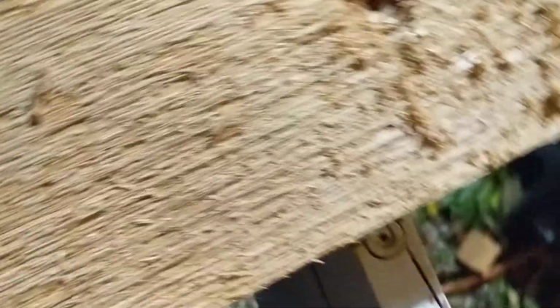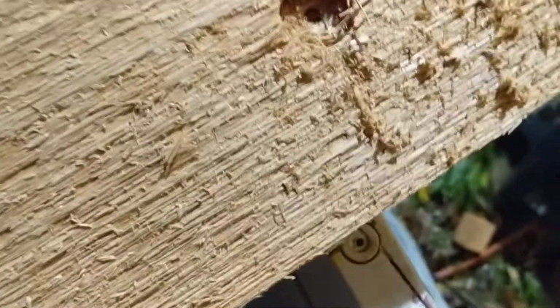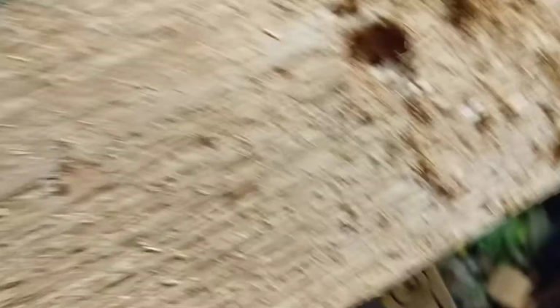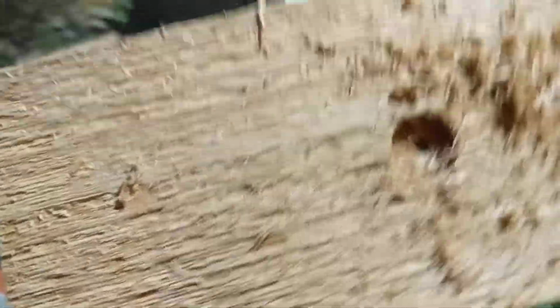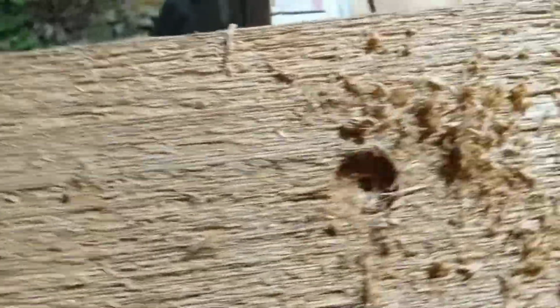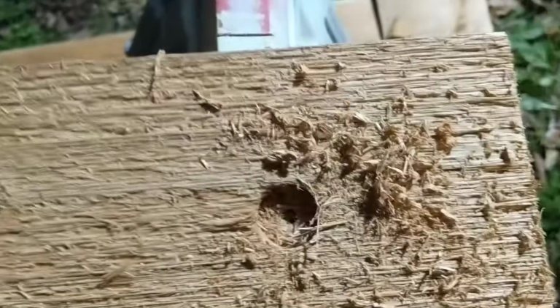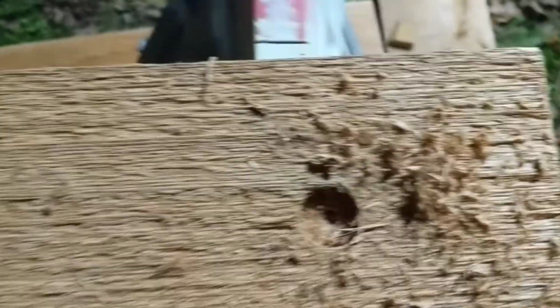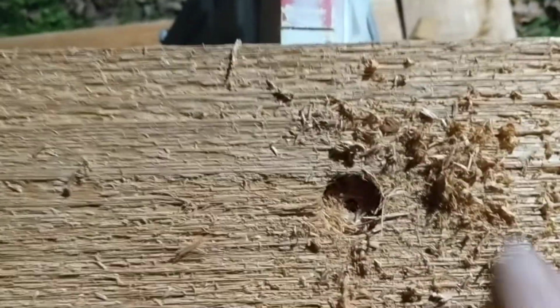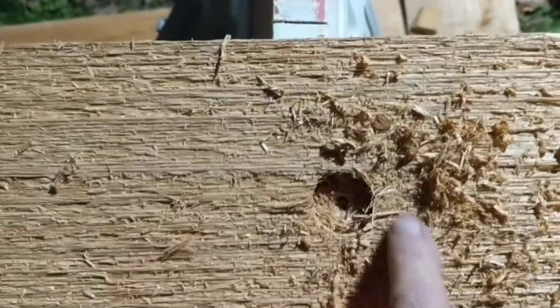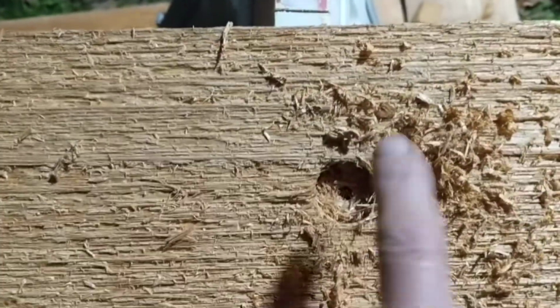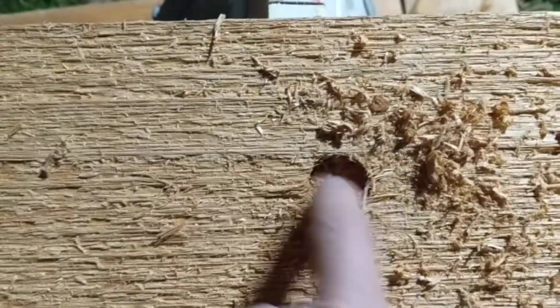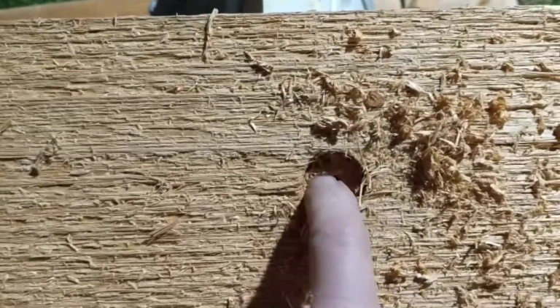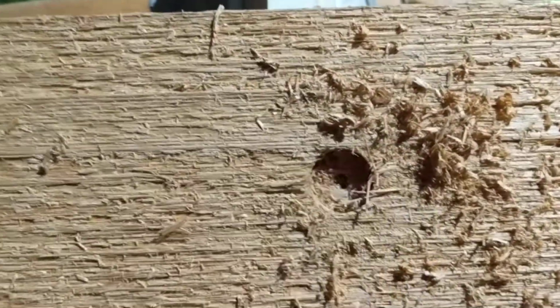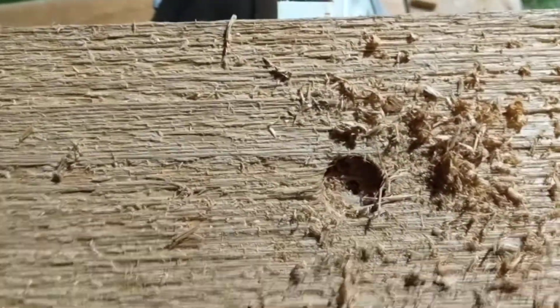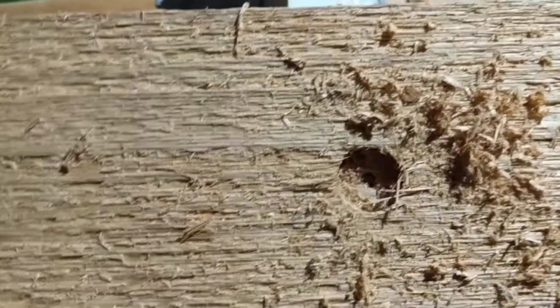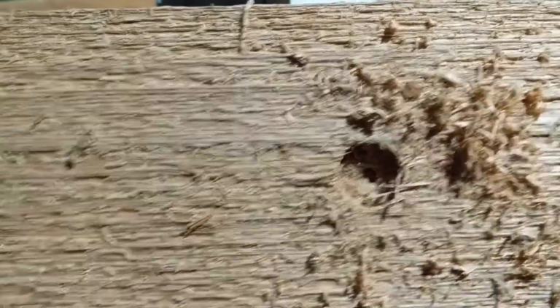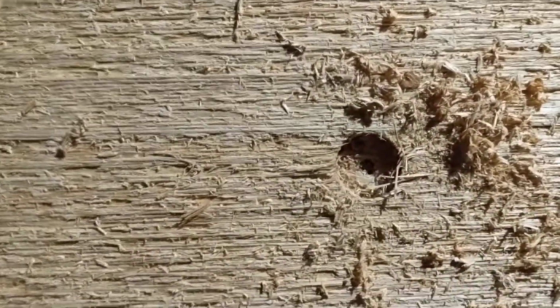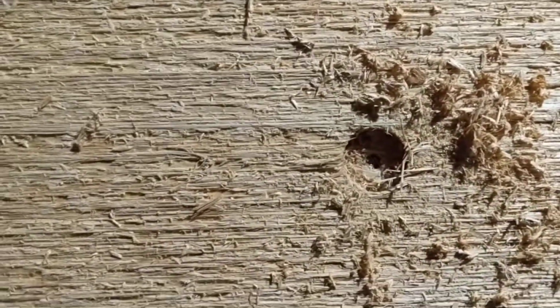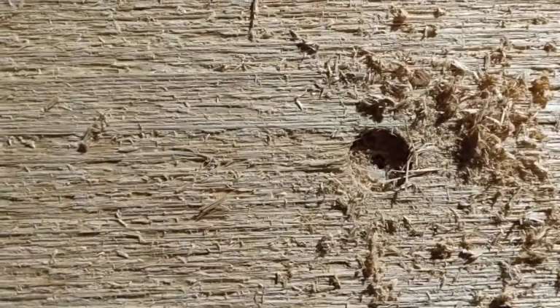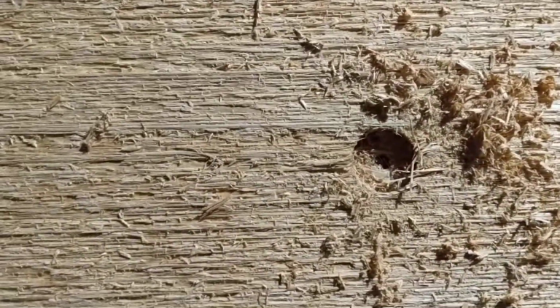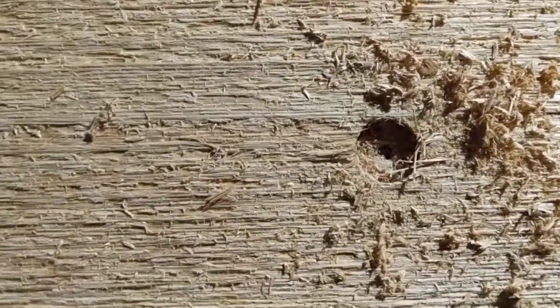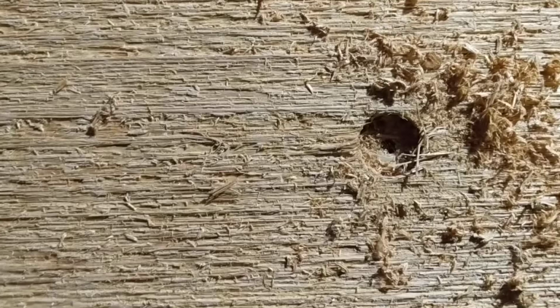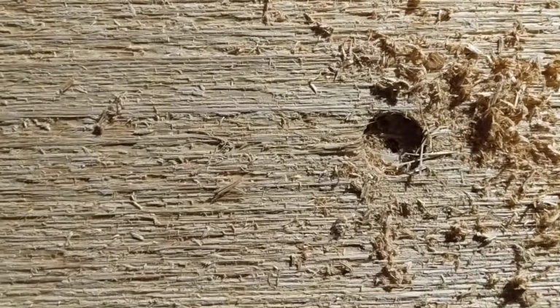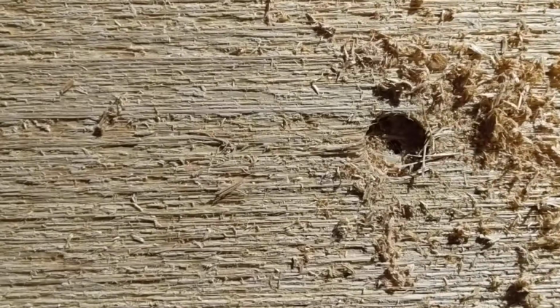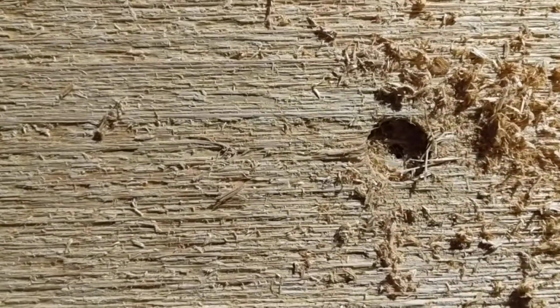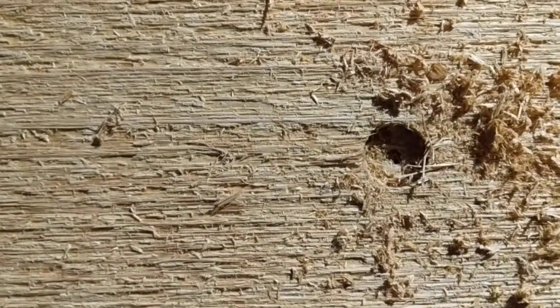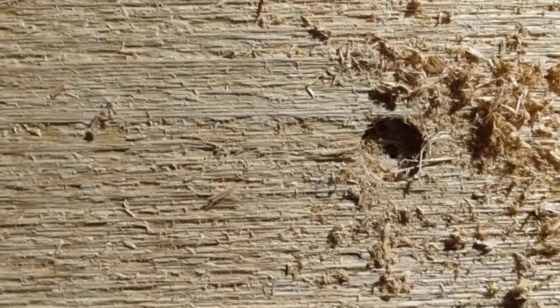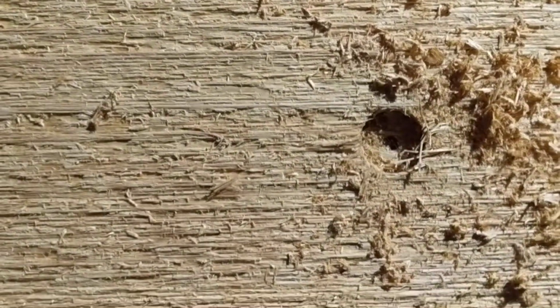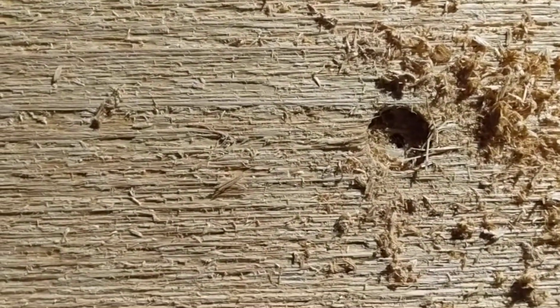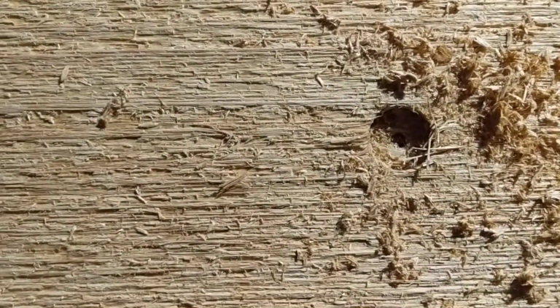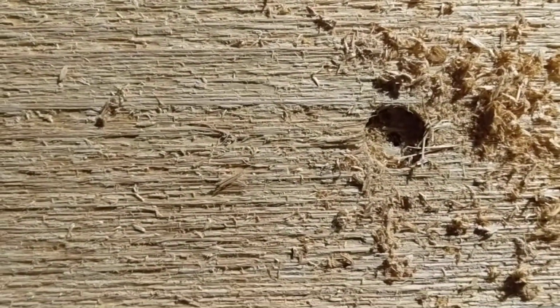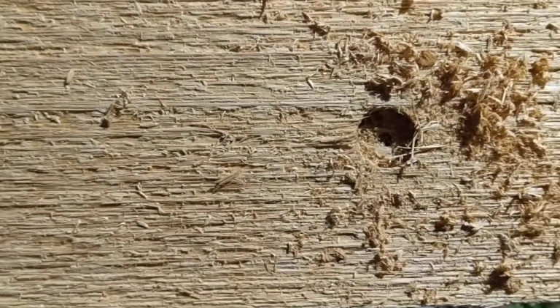Then after we drill those, we drill another hole all the way through — that's a half-inch hole for the bolt to go through. And then we'll go mark it on the fireplace wall.